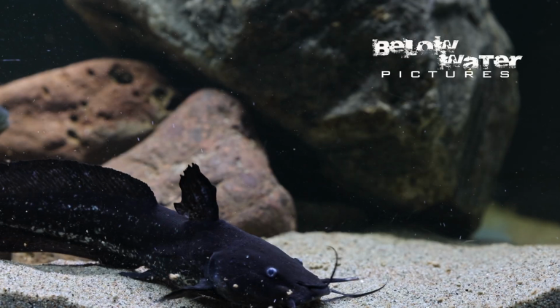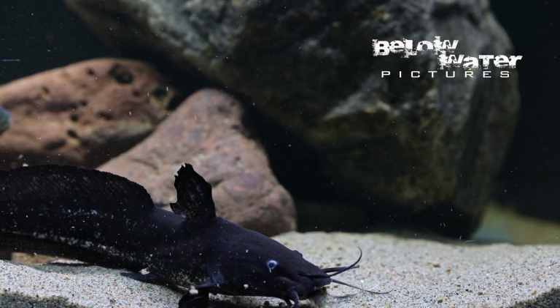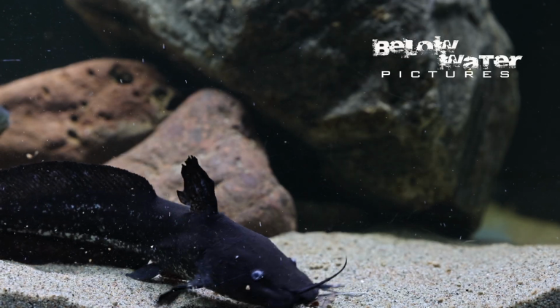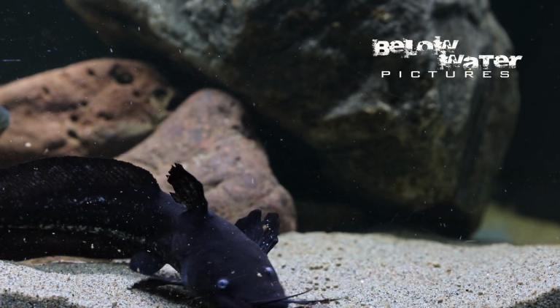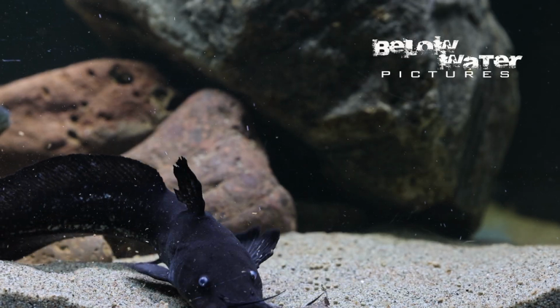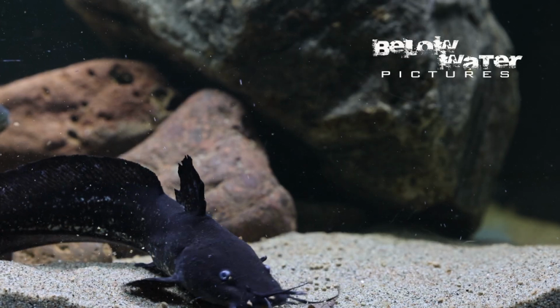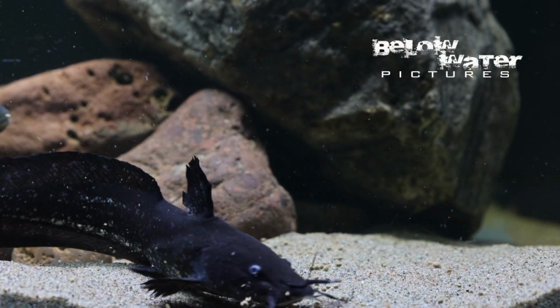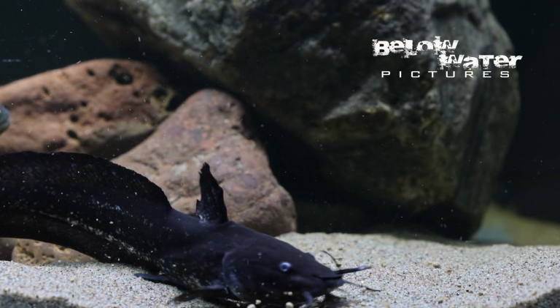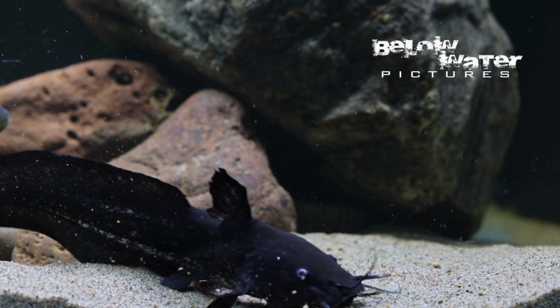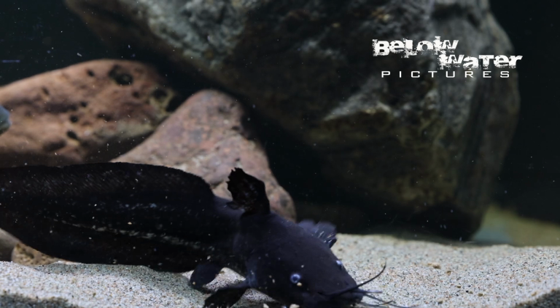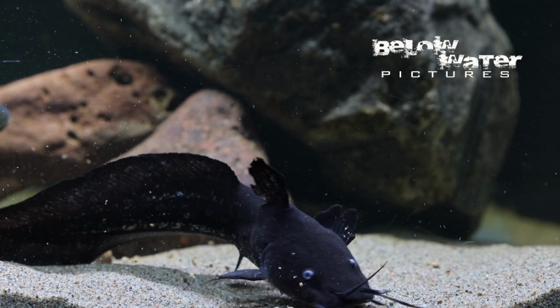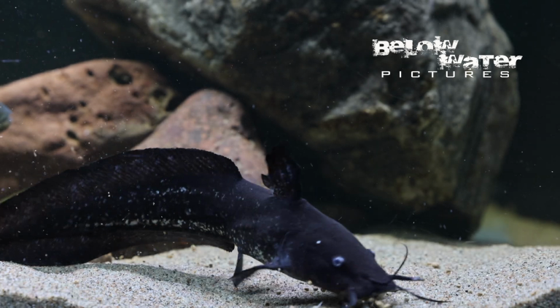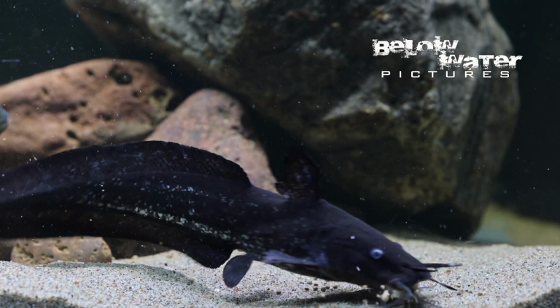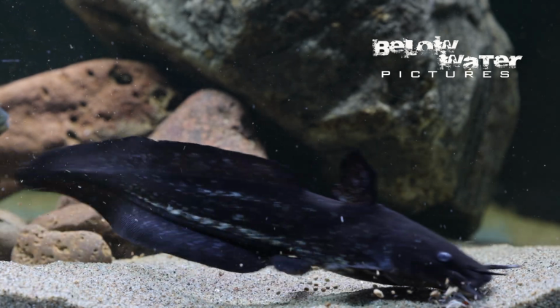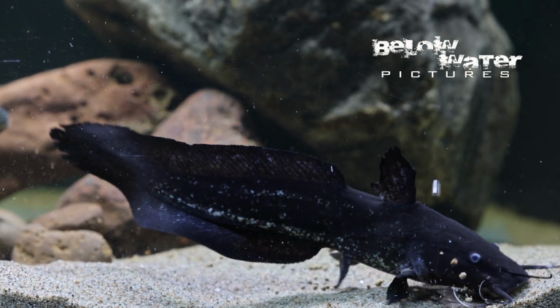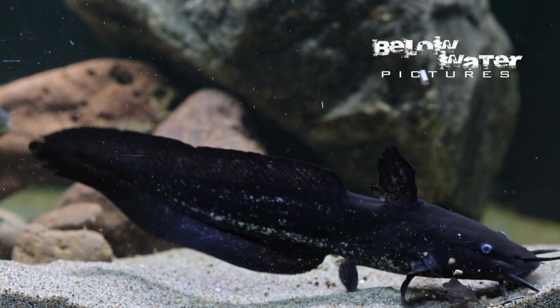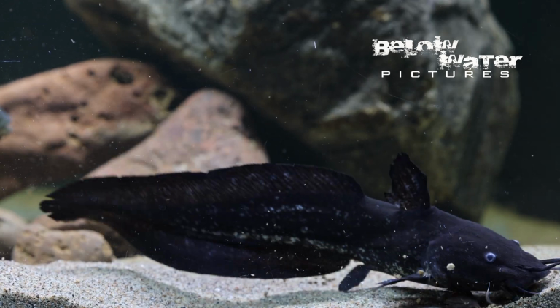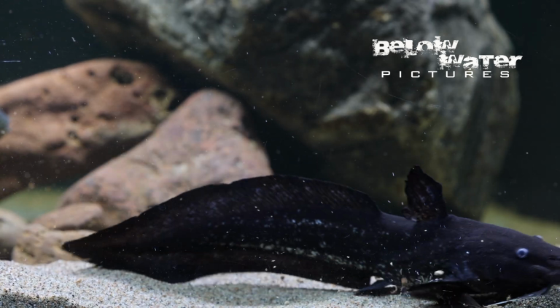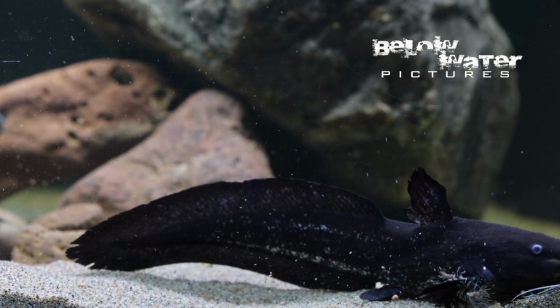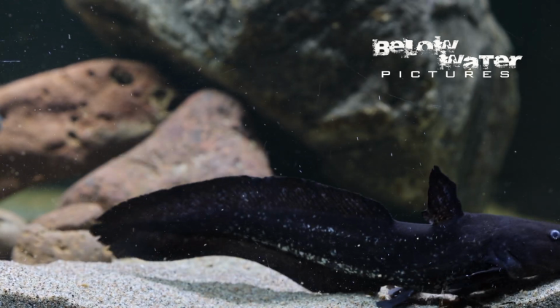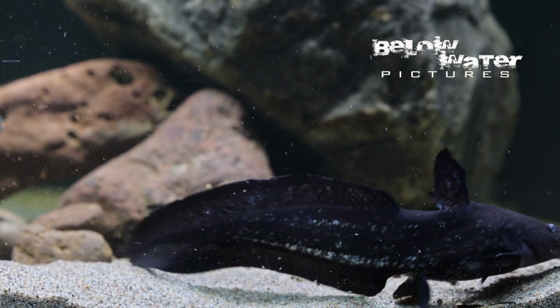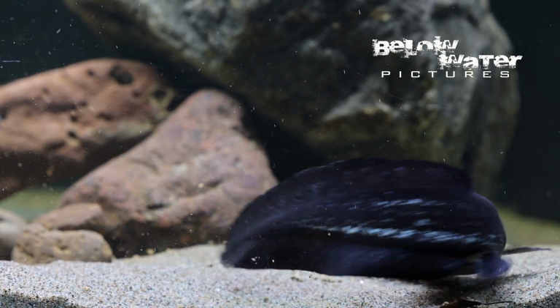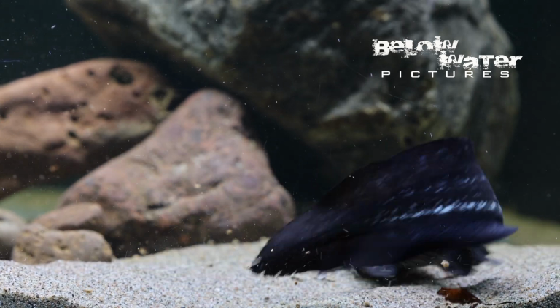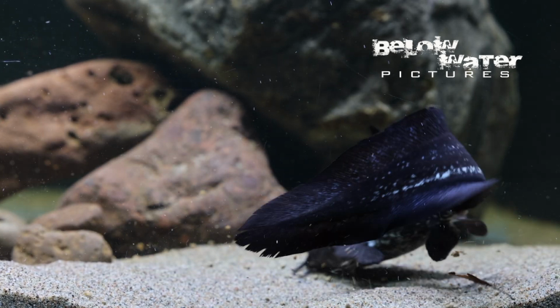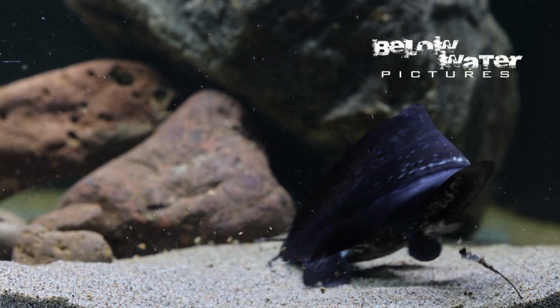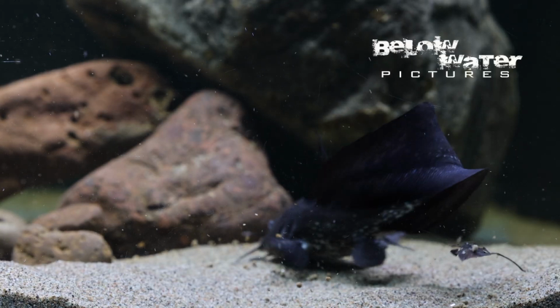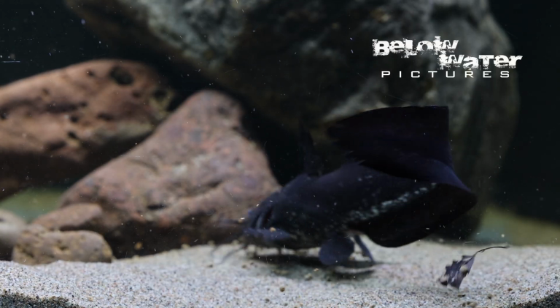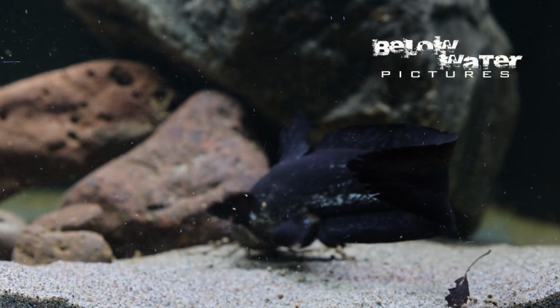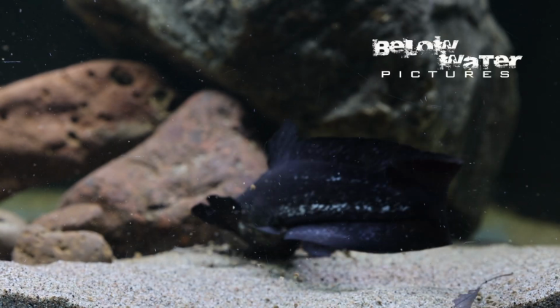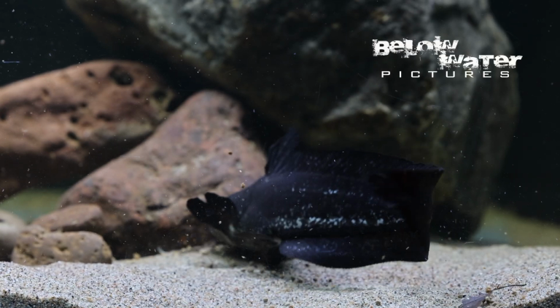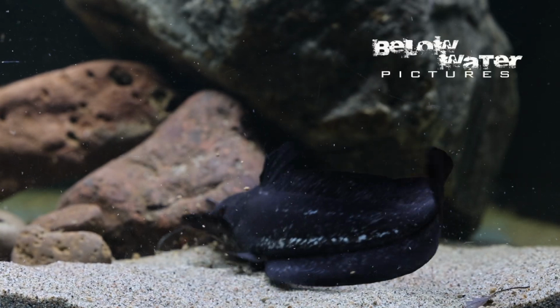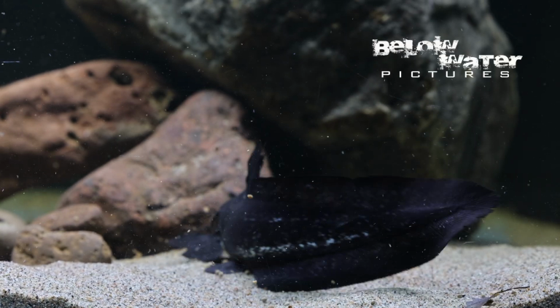It will get about 55 centimeters or 22 inches long. Like Asian catfish, they are a little bit territorial, but get along pretty good with other fish their own size.